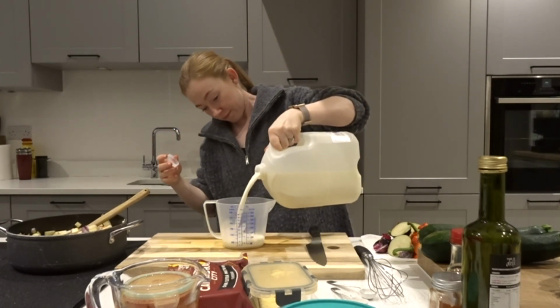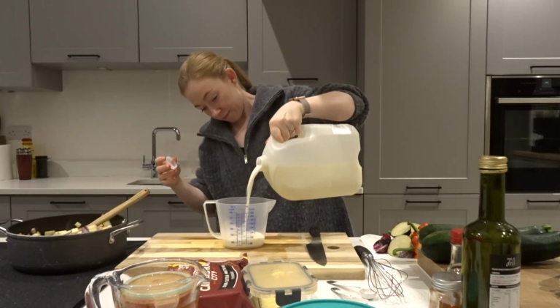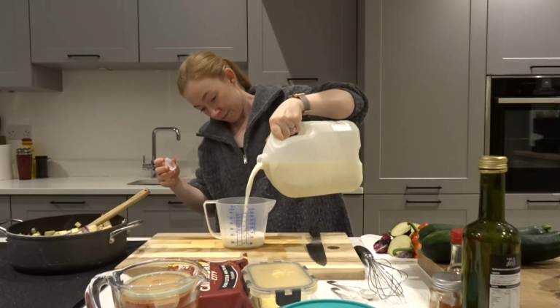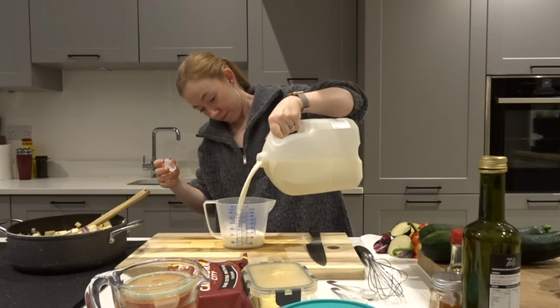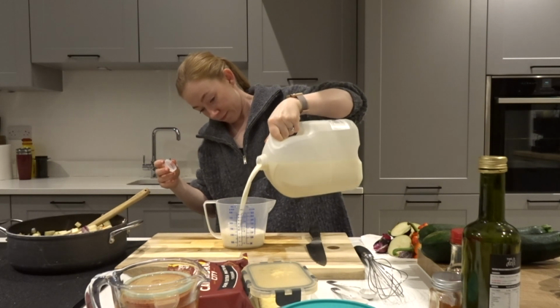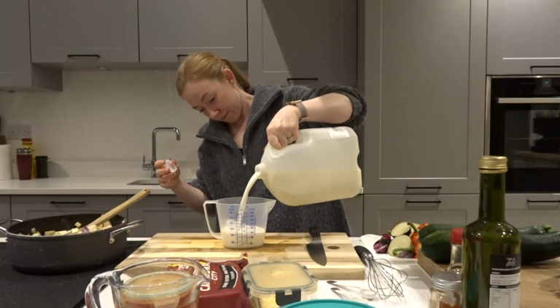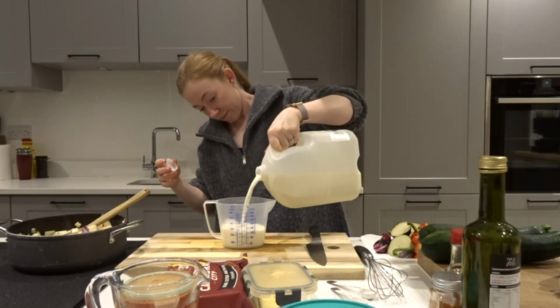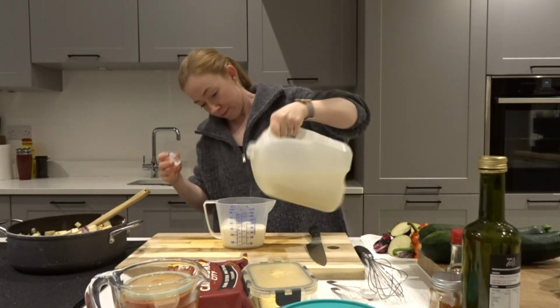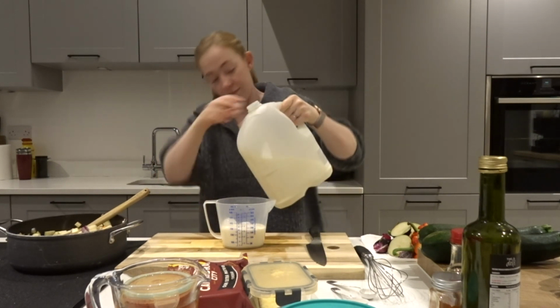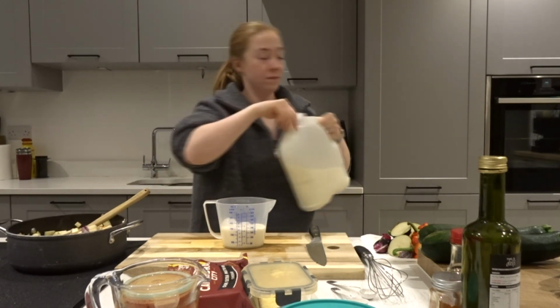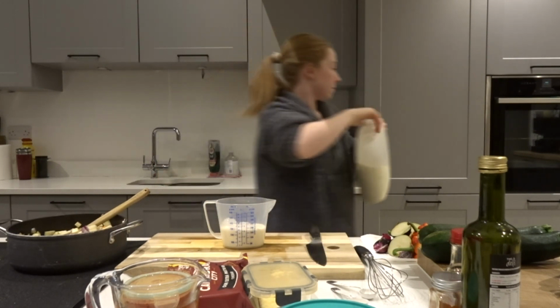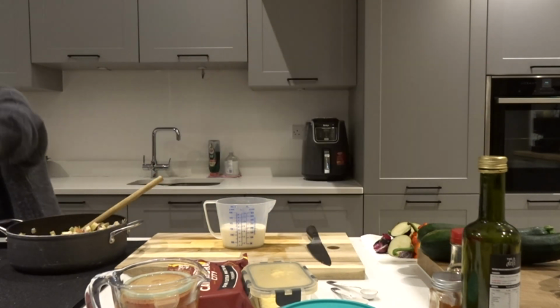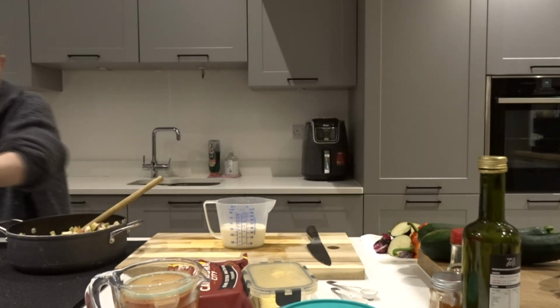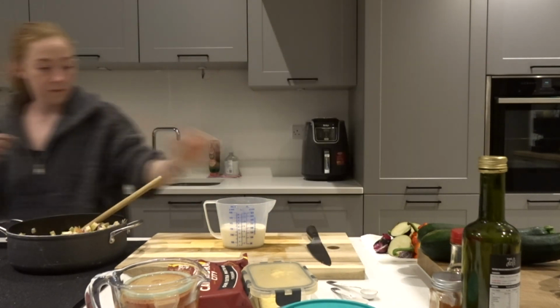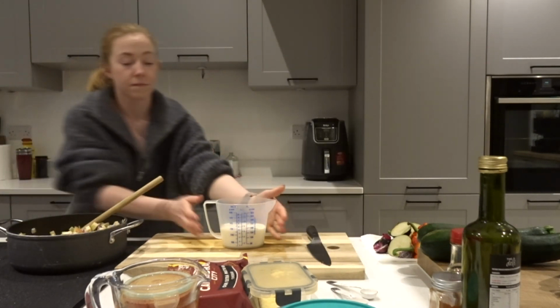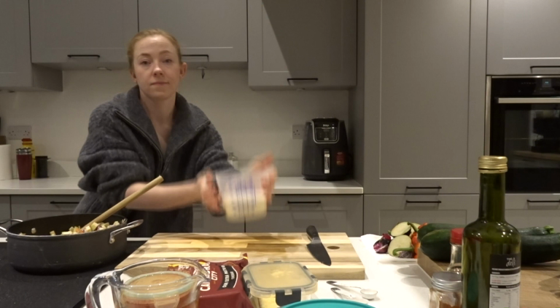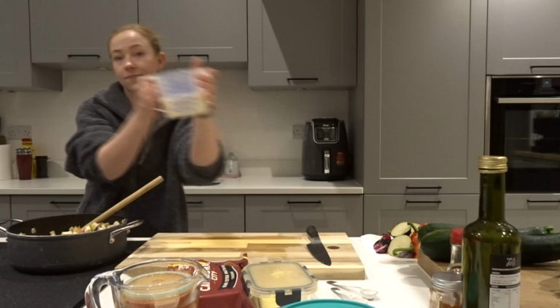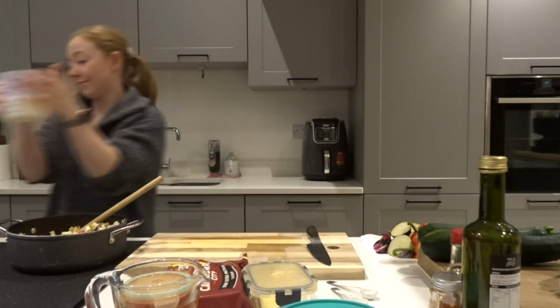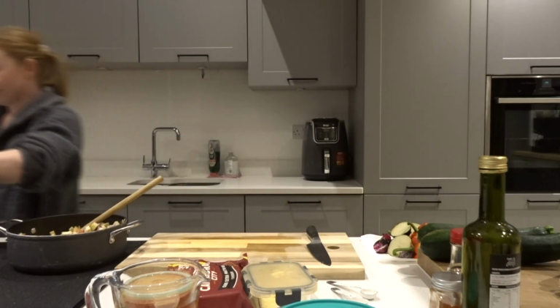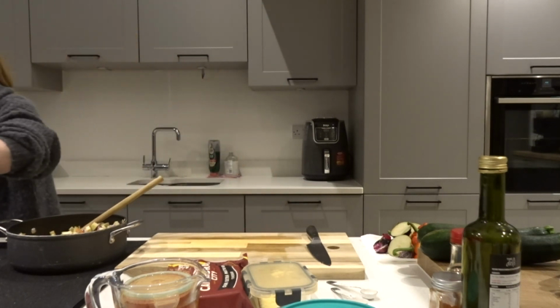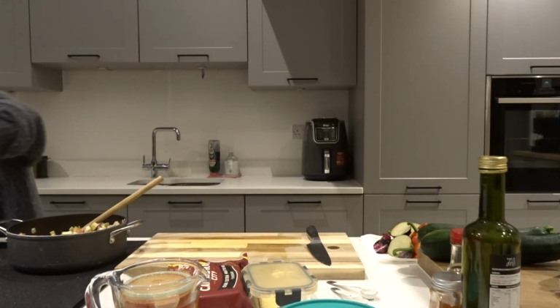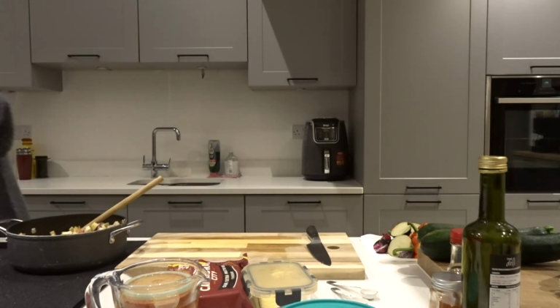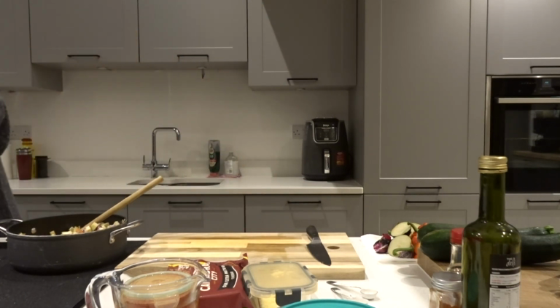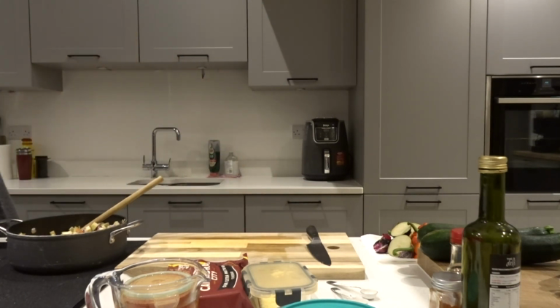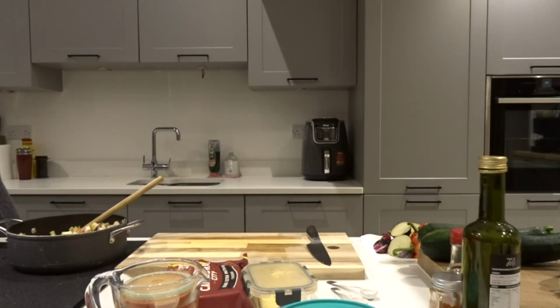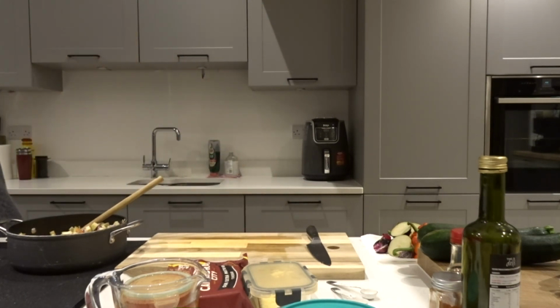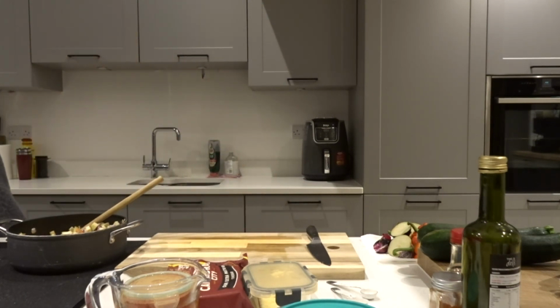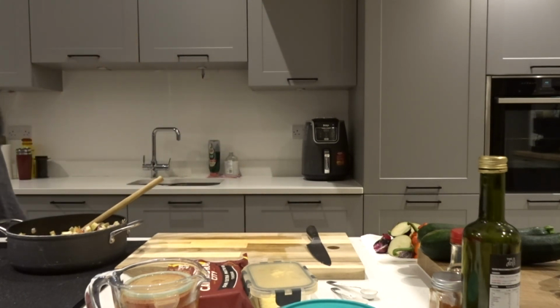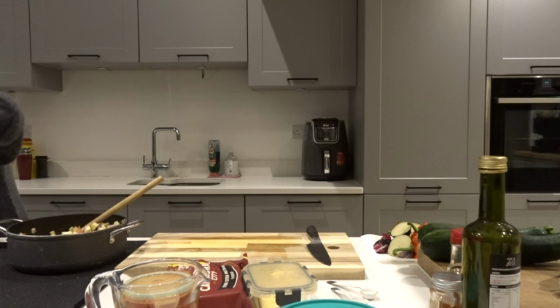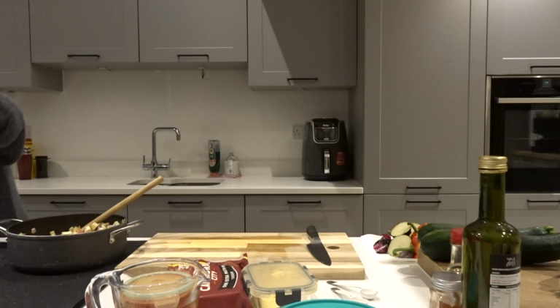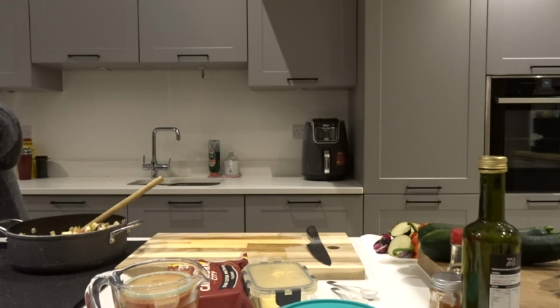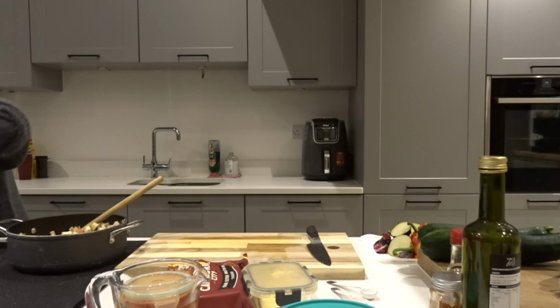I use about 300 ml, but obviously use as much as you want. We're then going to slowly whisk that into our paste to make sure it's nice and incorporated and creamy.